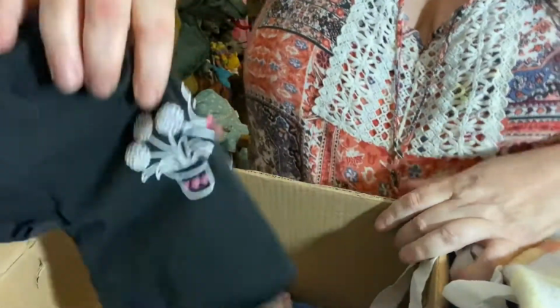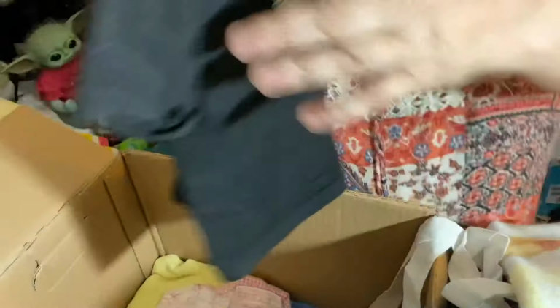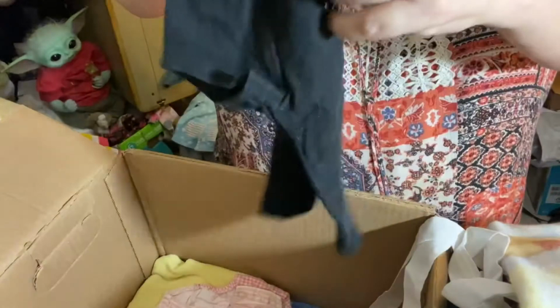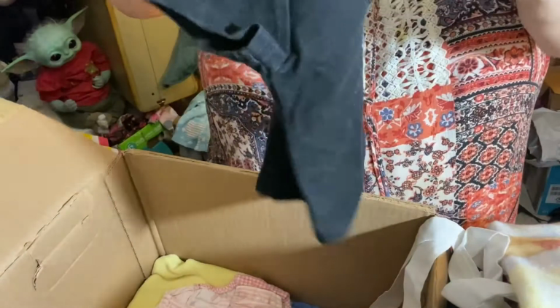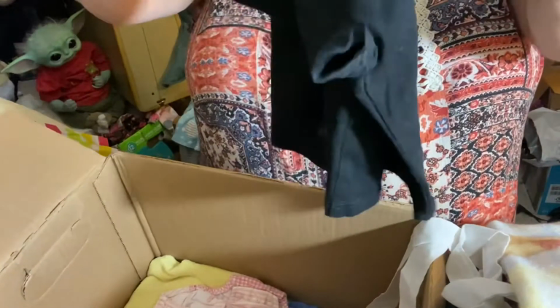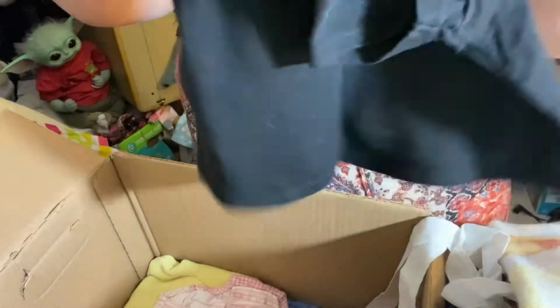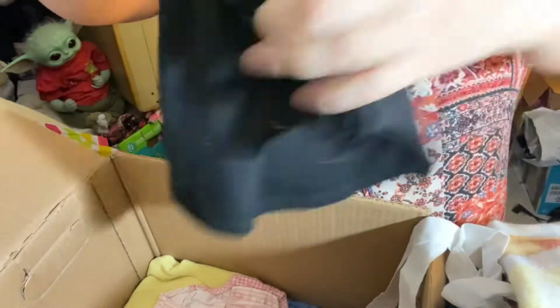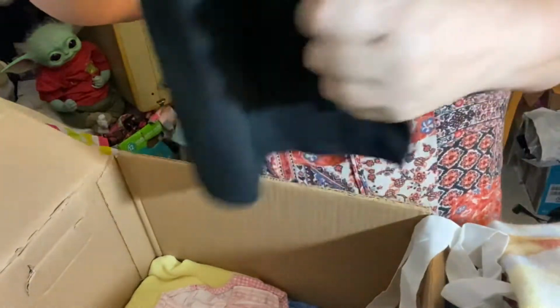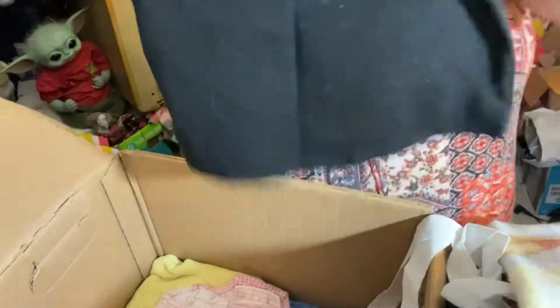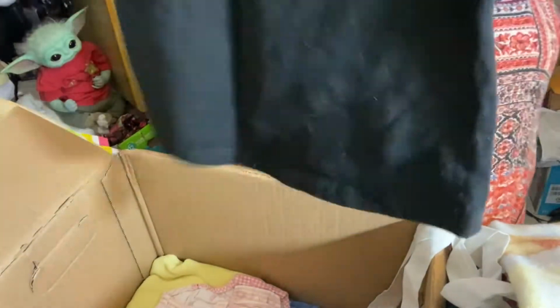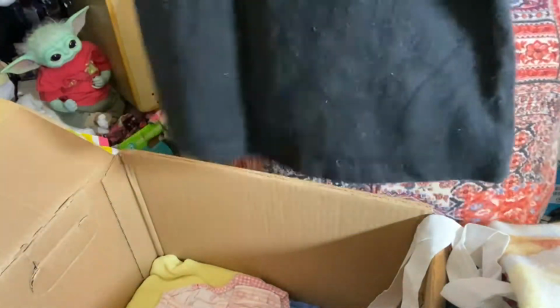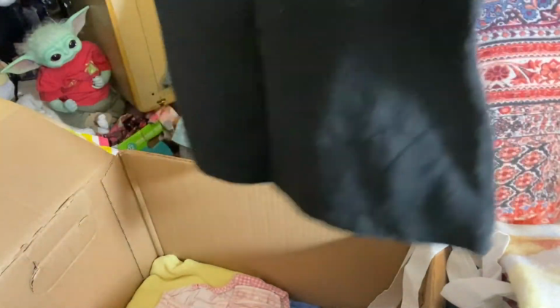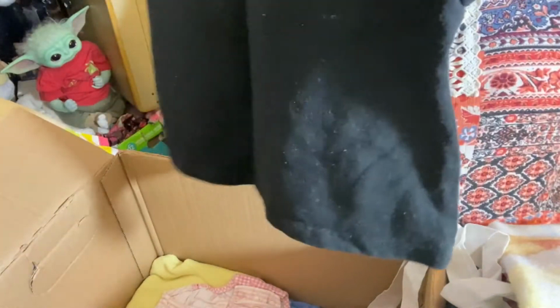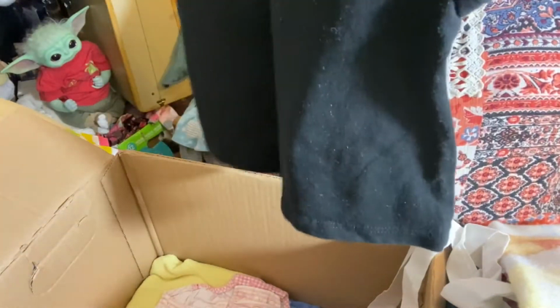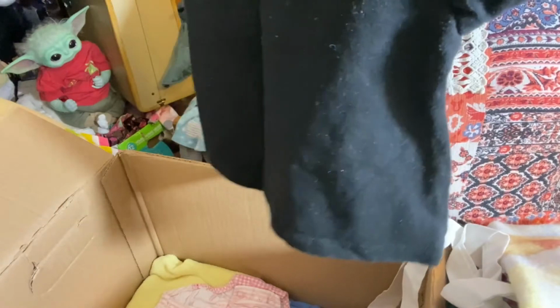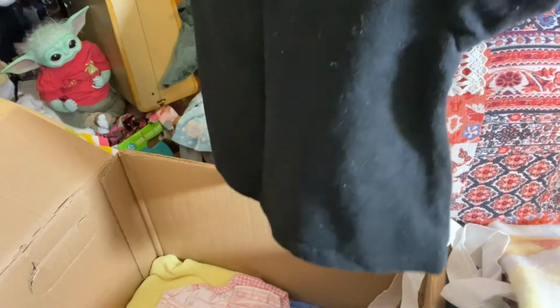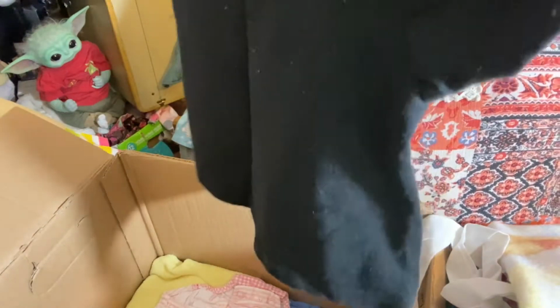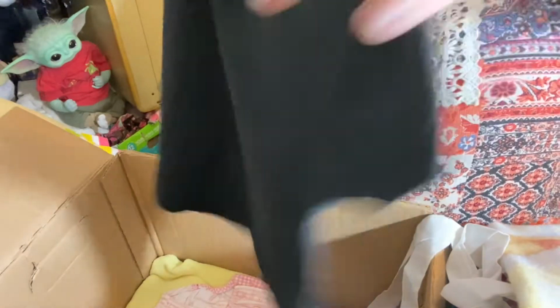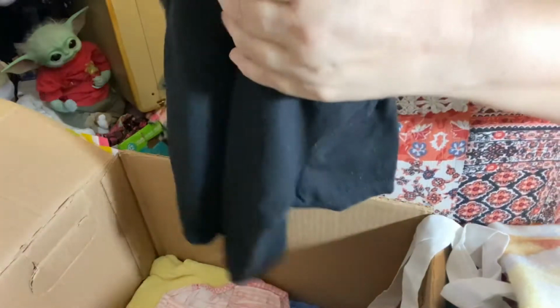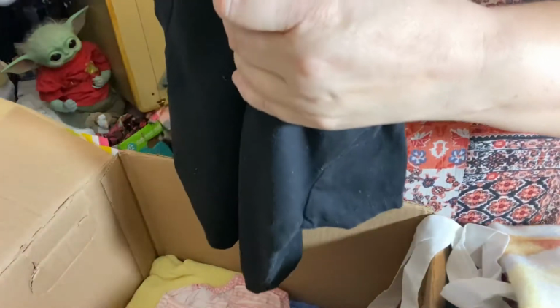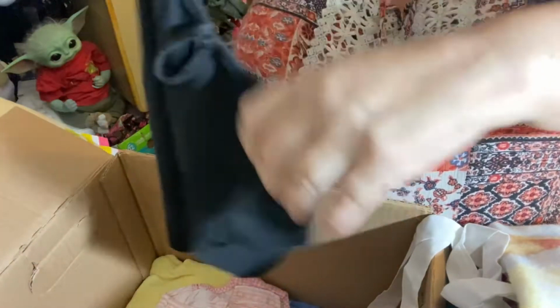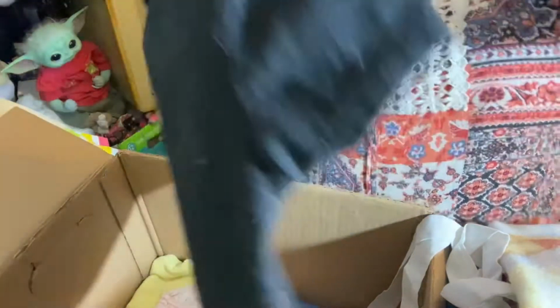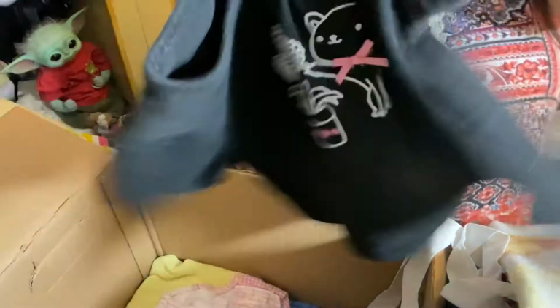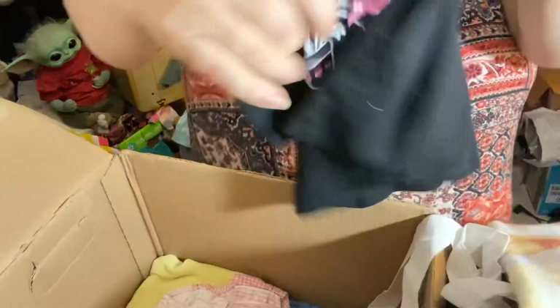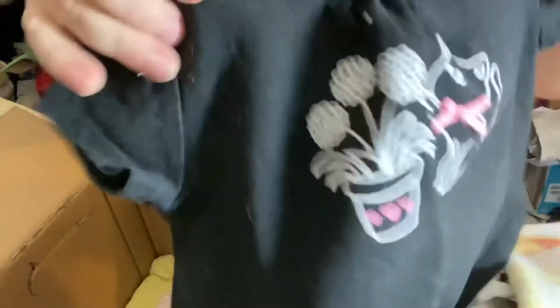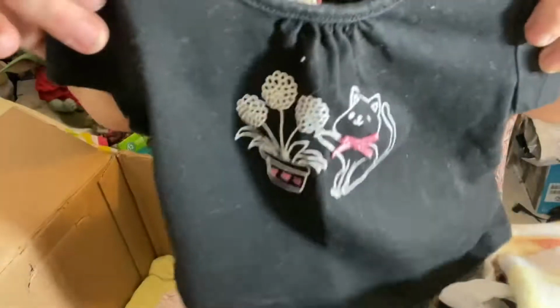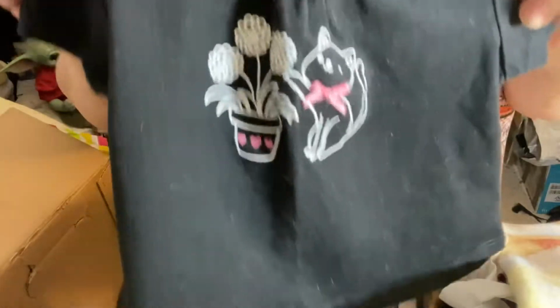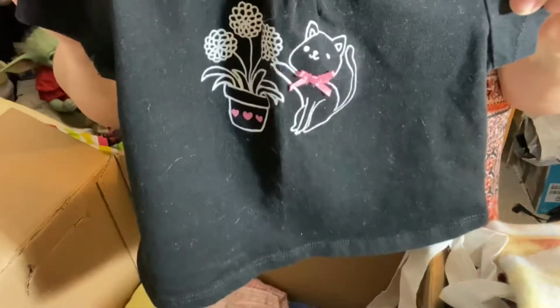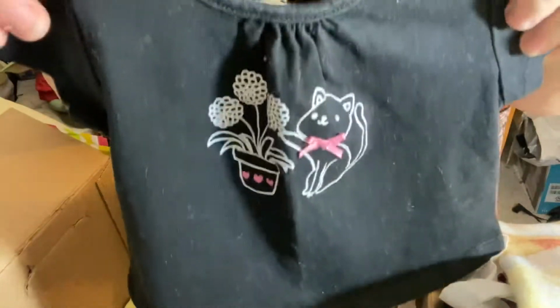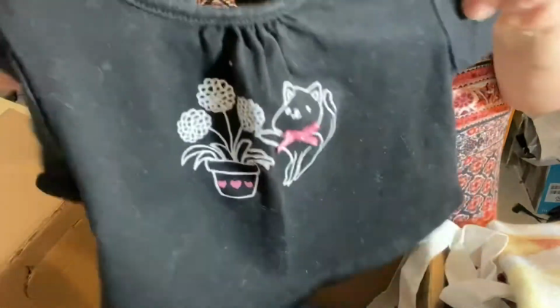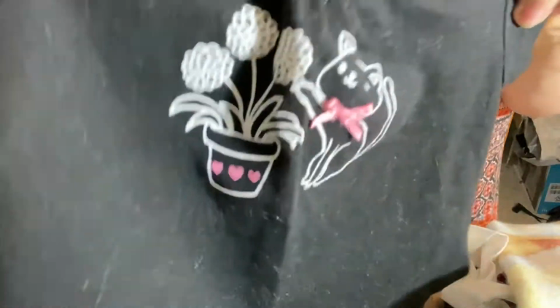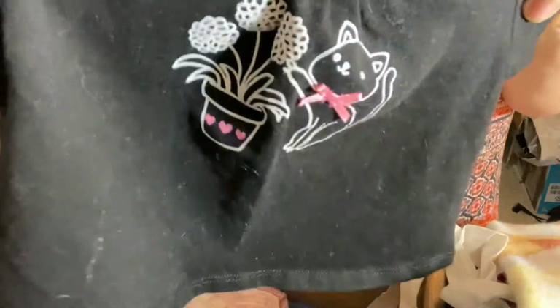Oh, Hello Kitty! Oh, that's pretty. Look at that — isn't it cute?